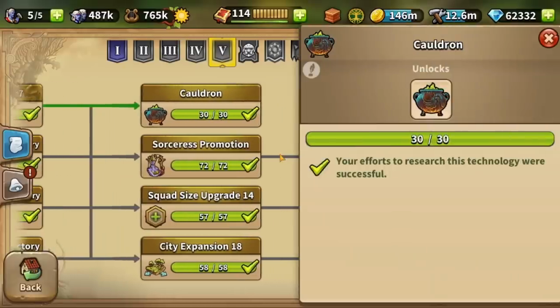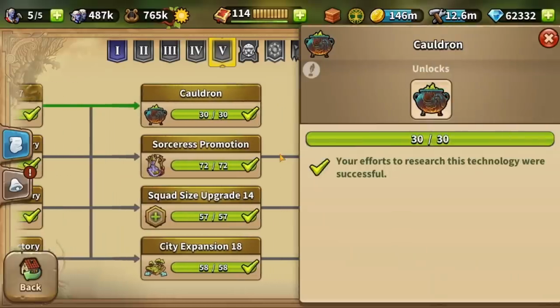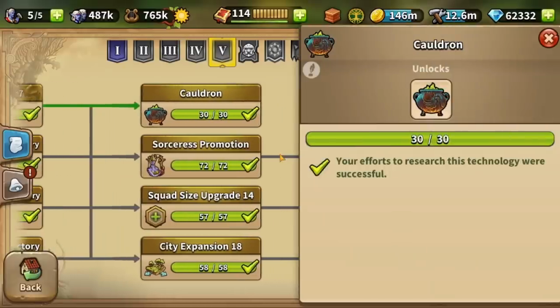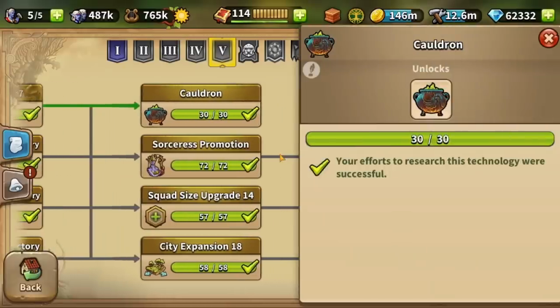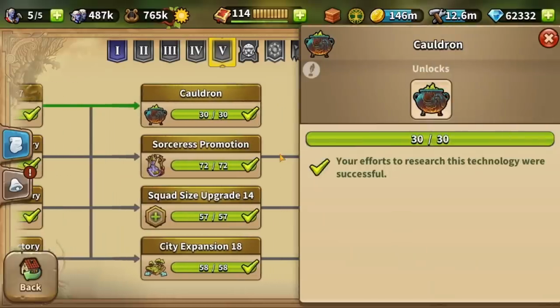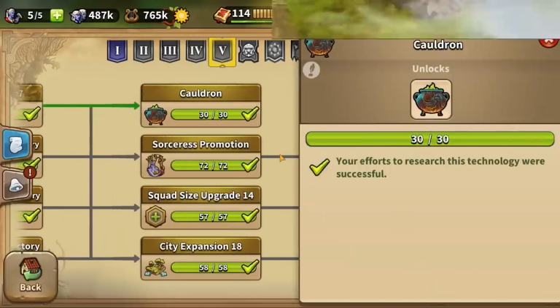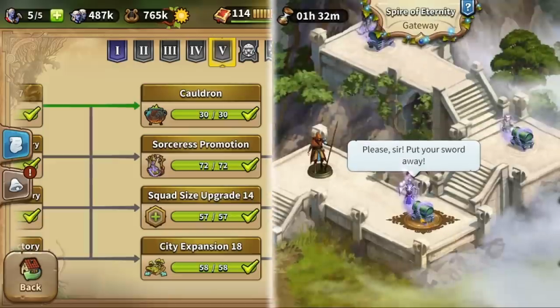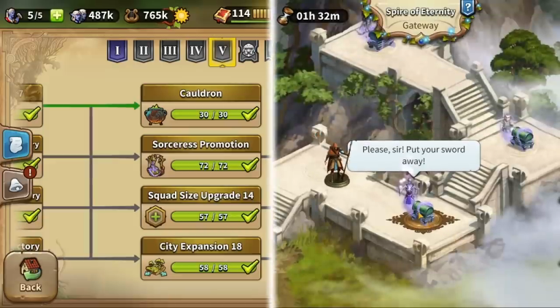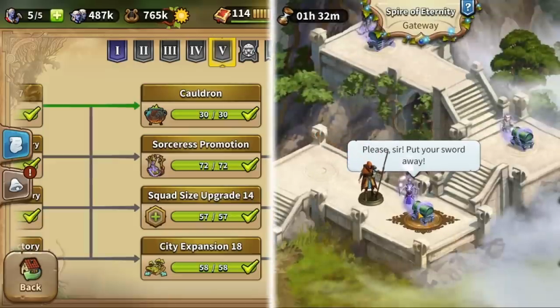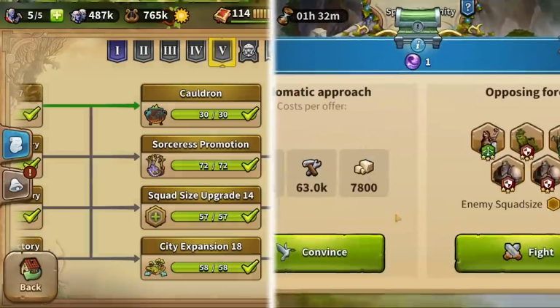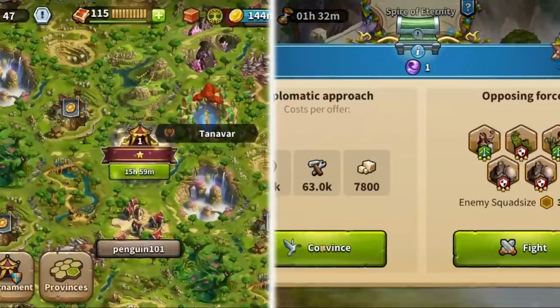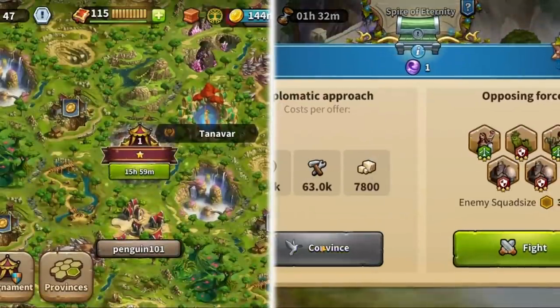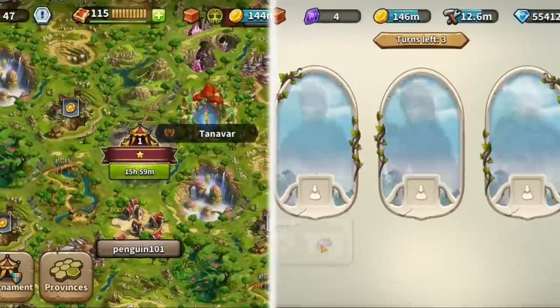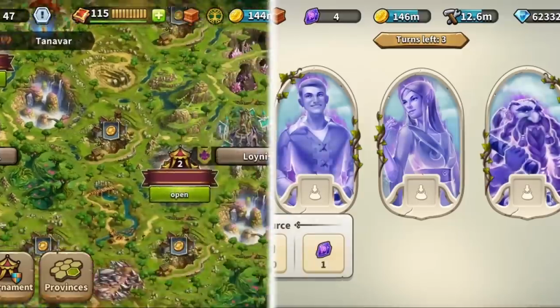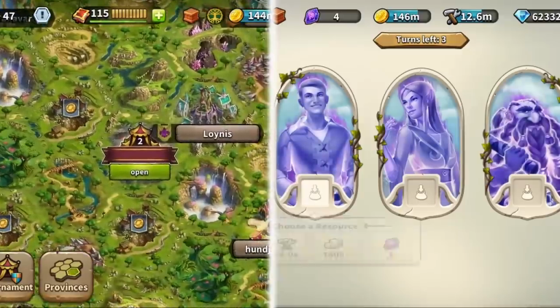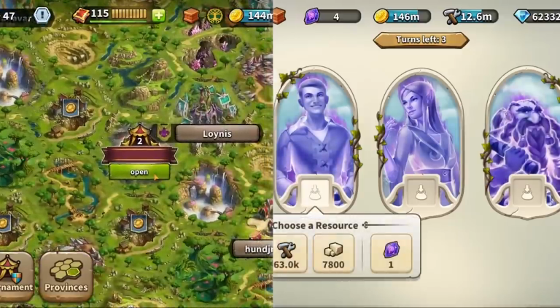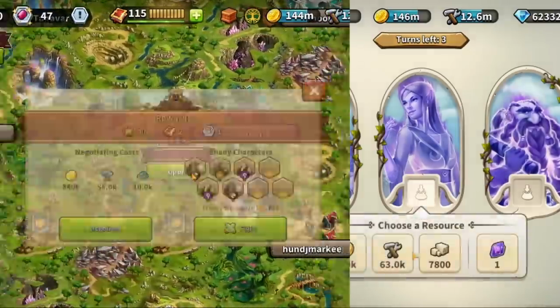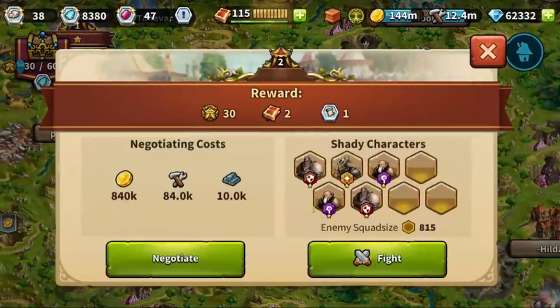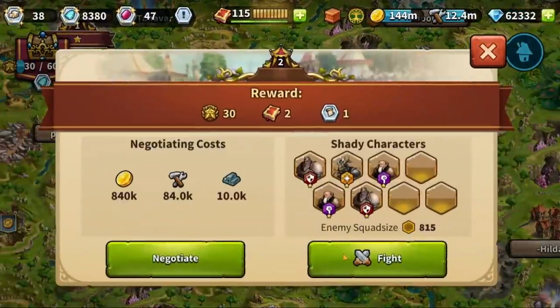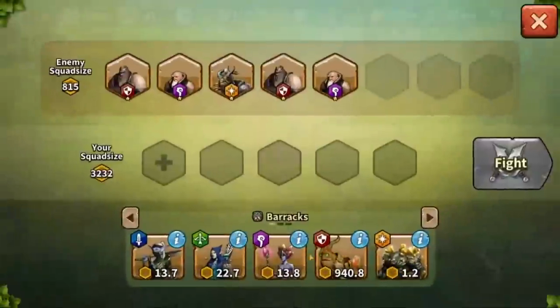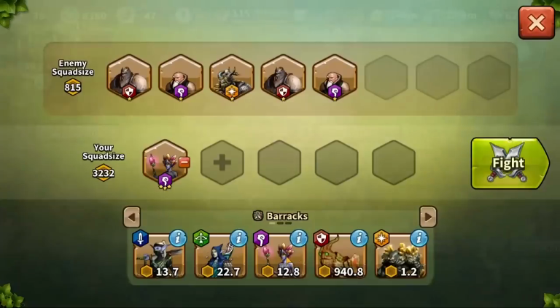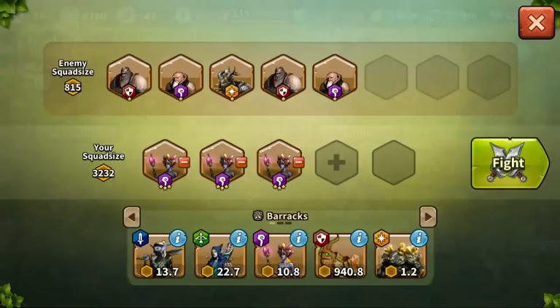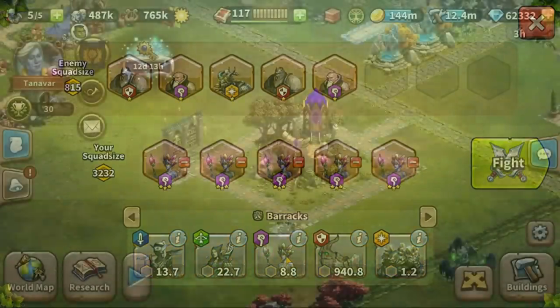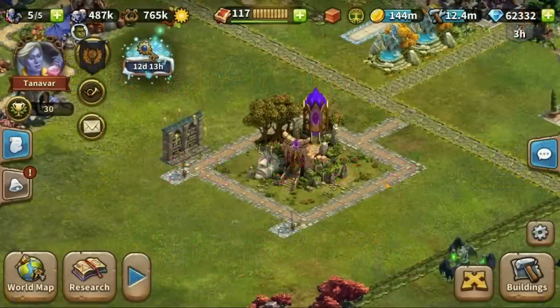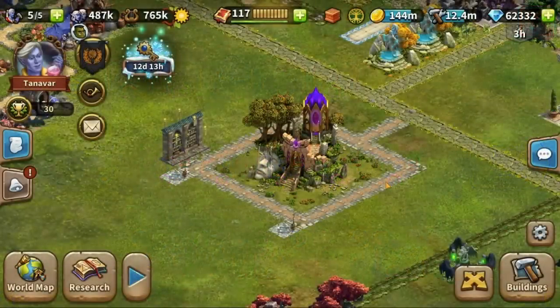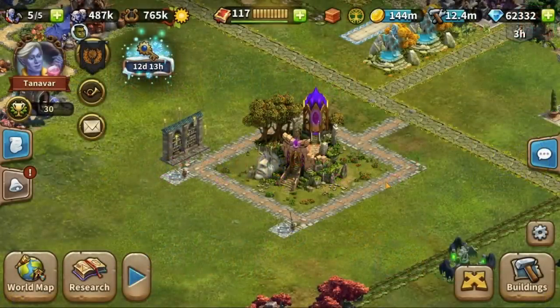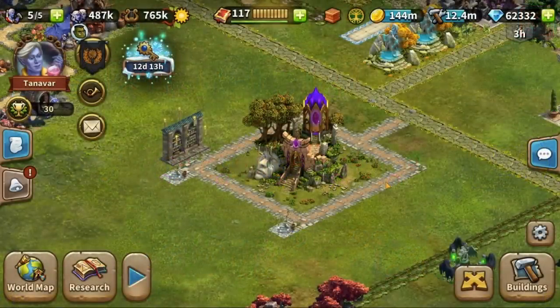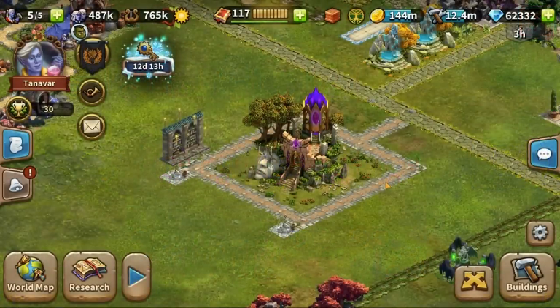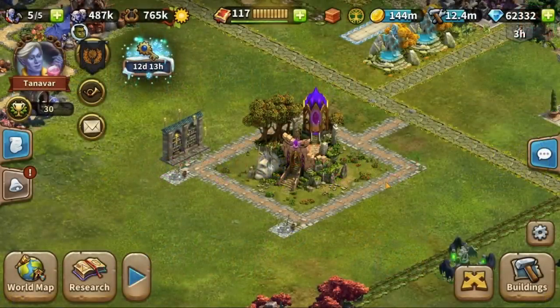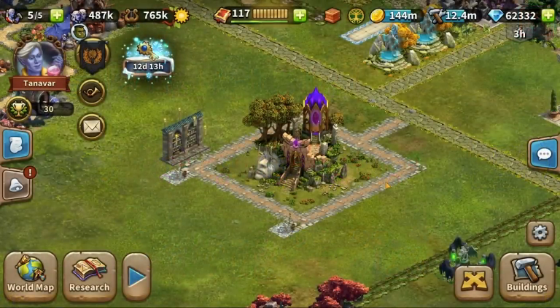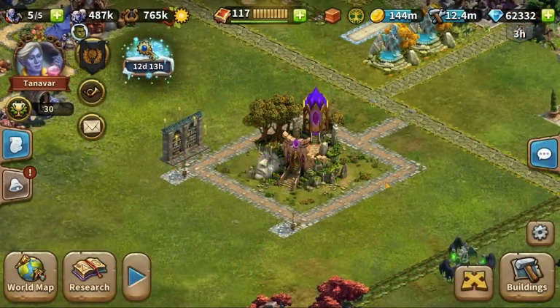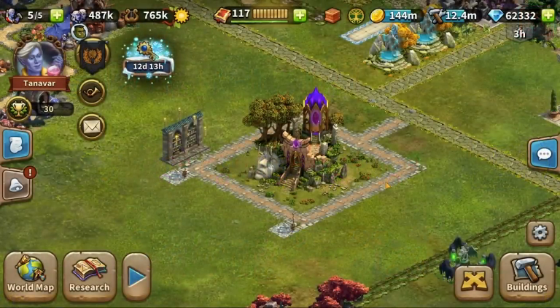The Cauldron features a similar pattern we already know from the Spire of Eternity and tournaments, meaning it's a weekly event that starts on Sunday and runs until Friday, when all progress is reset and you get a chance to create effects and brew some amazing potions again.